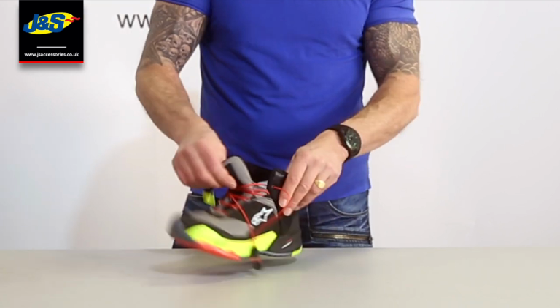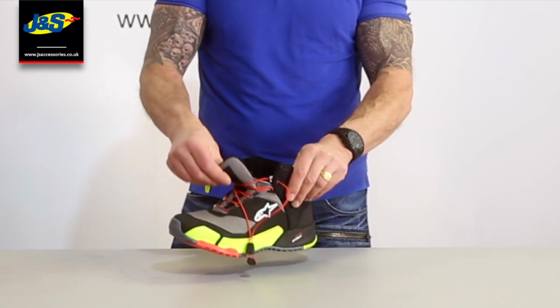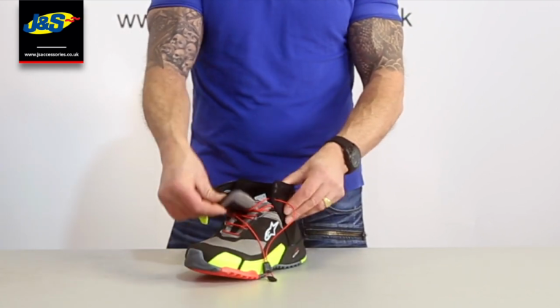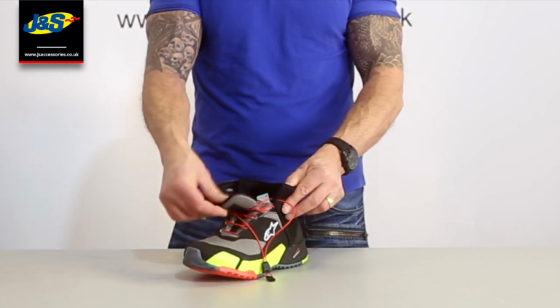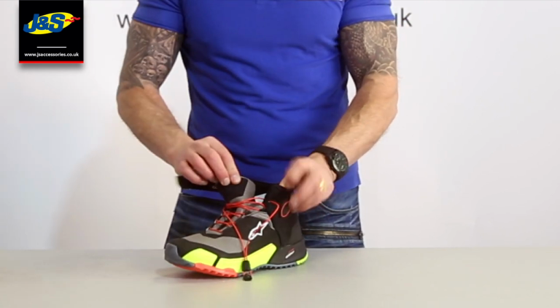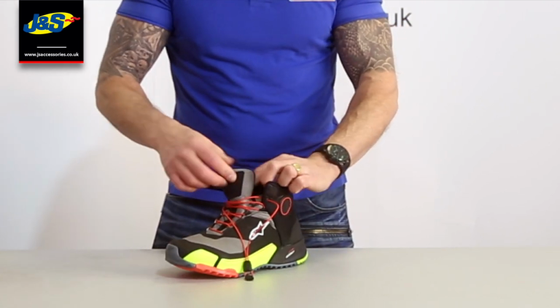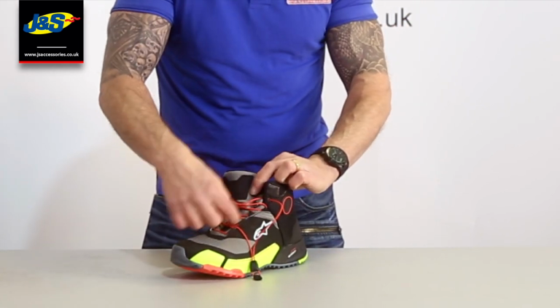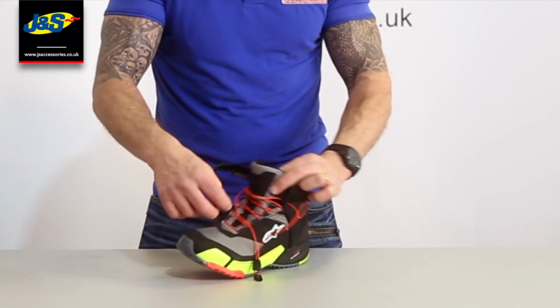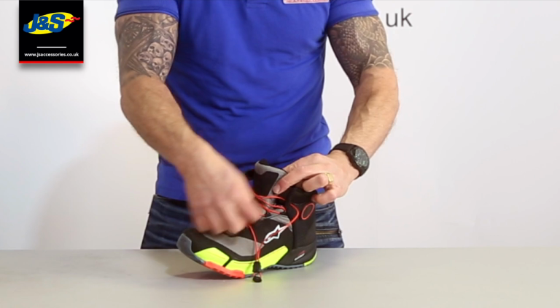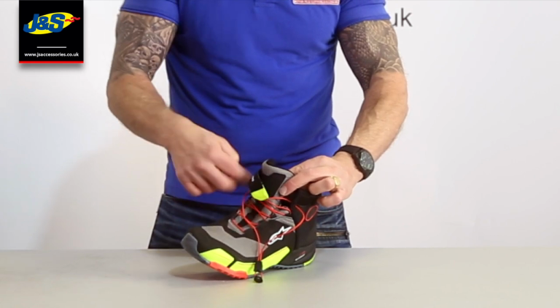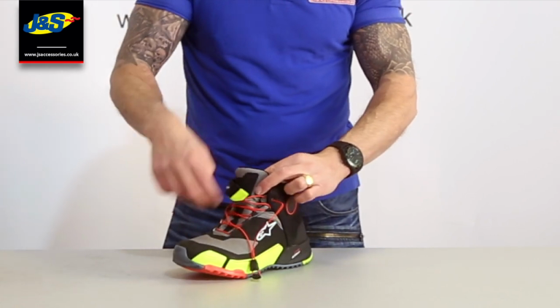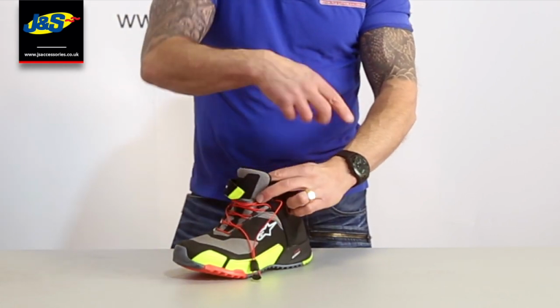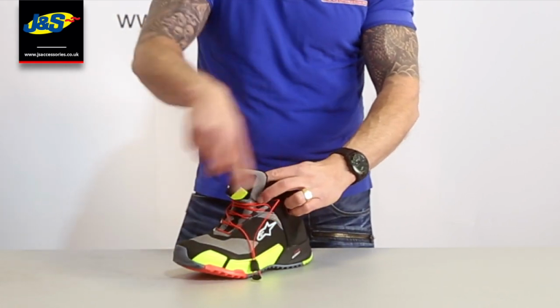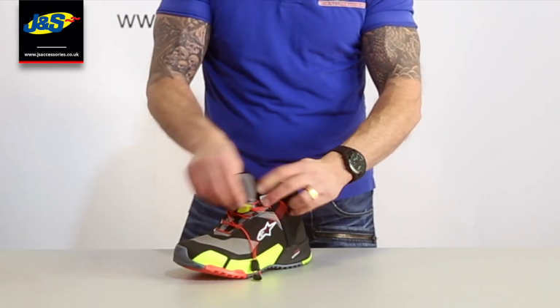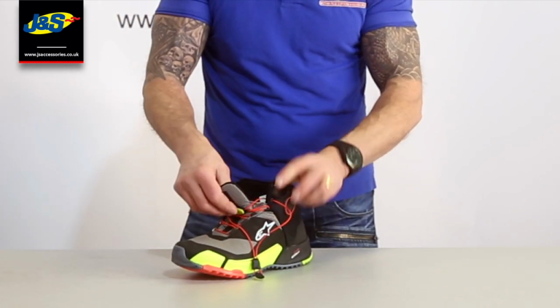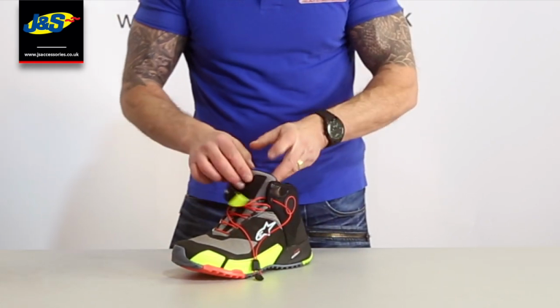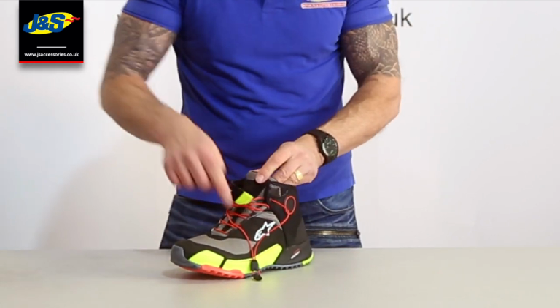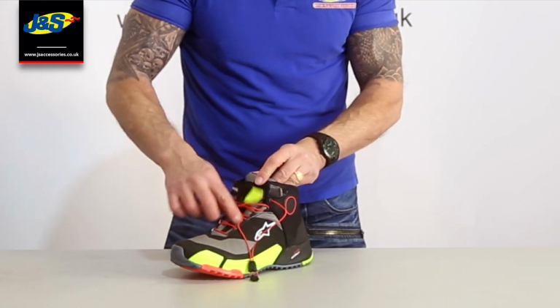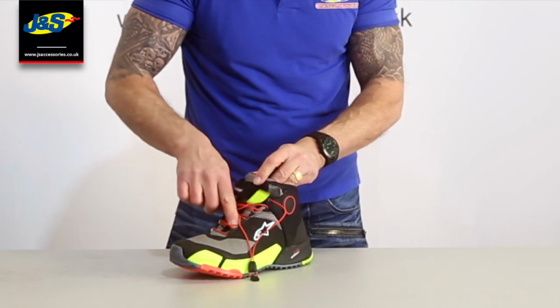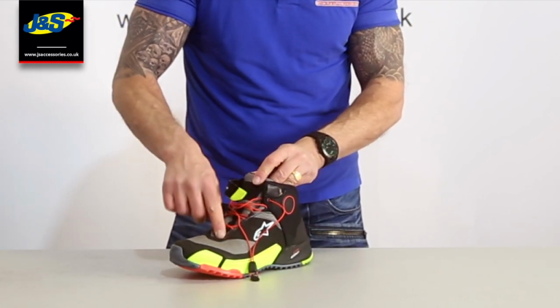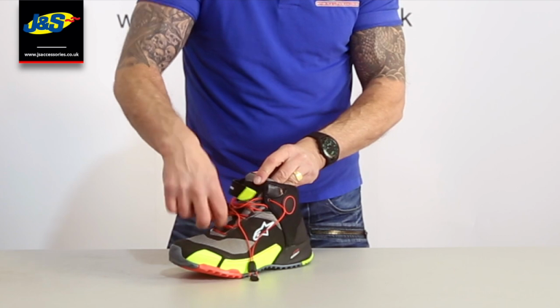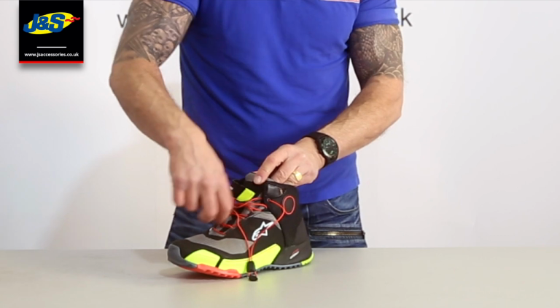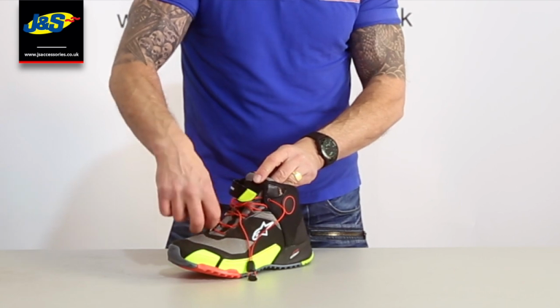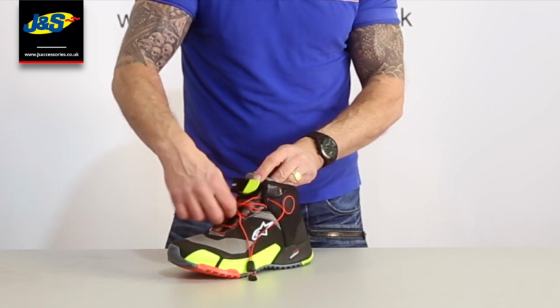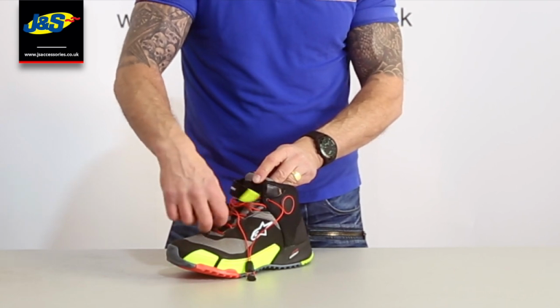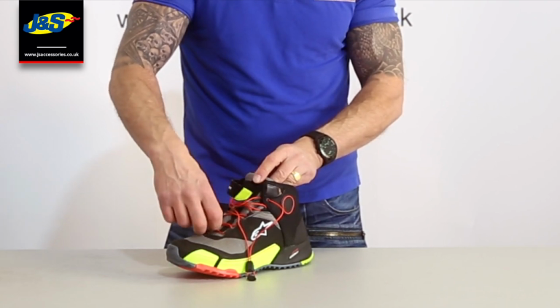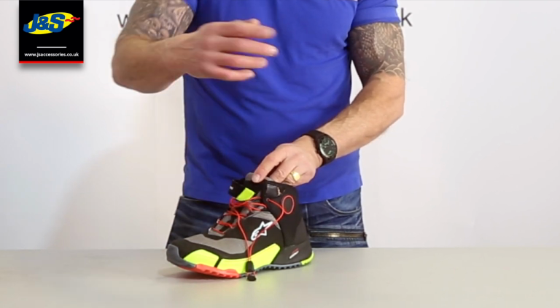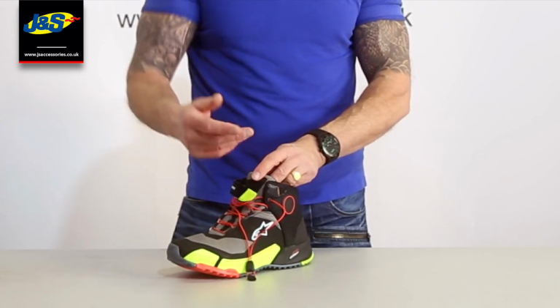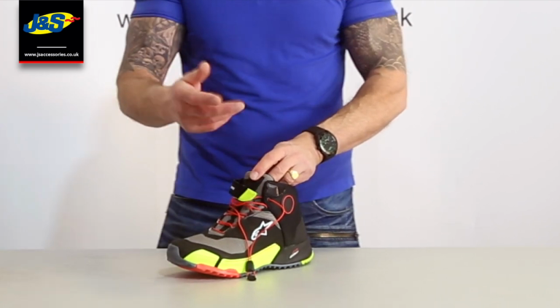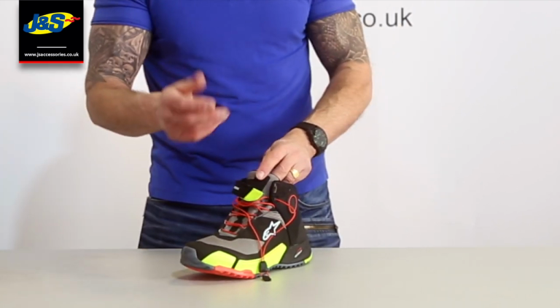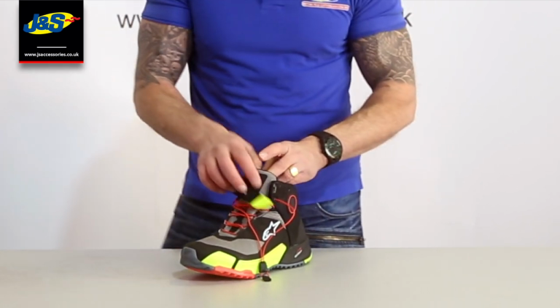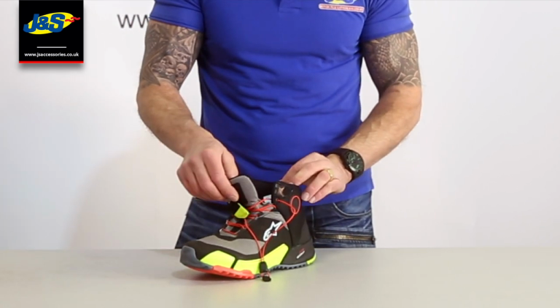Opening it right out — there's the tongue. And inside, you can see there's a gusset where the waterproof liner sits. So you've not got any water that's going to run down the sides of the laces, like in most conventional lace type shoes.